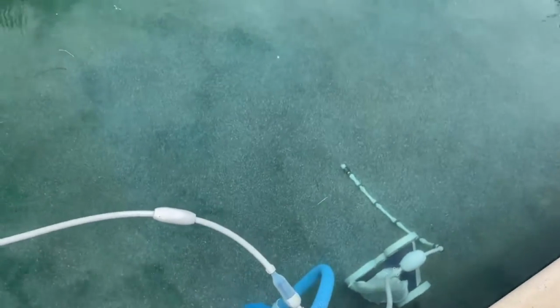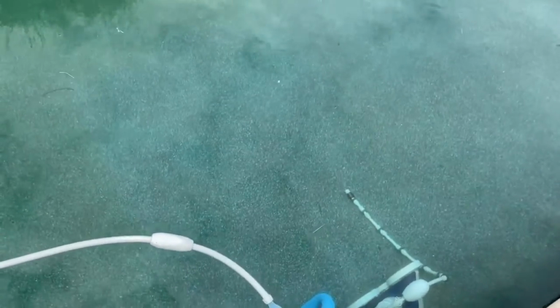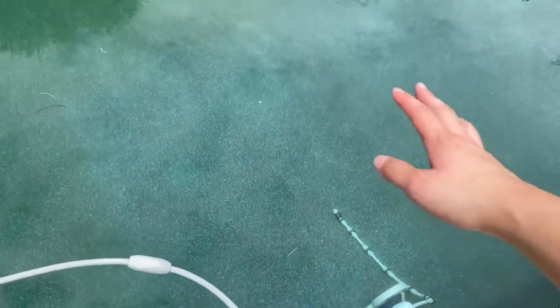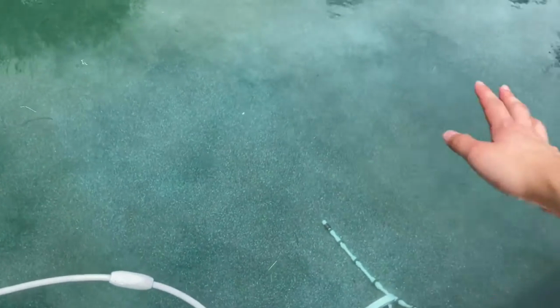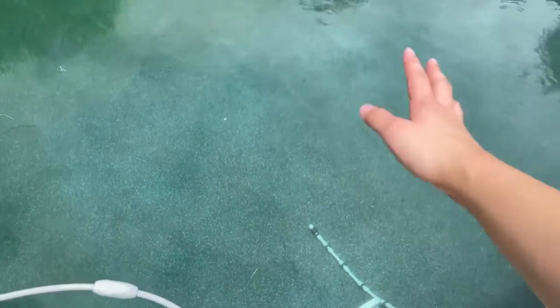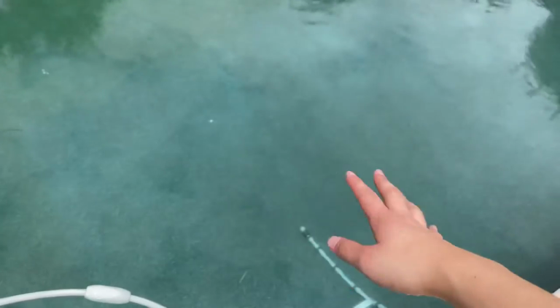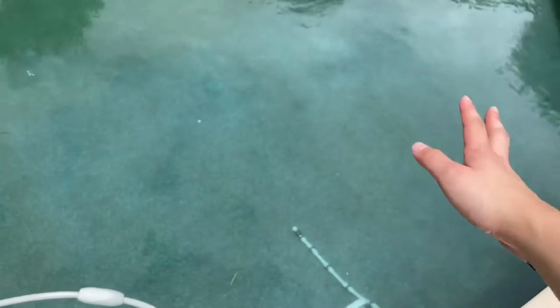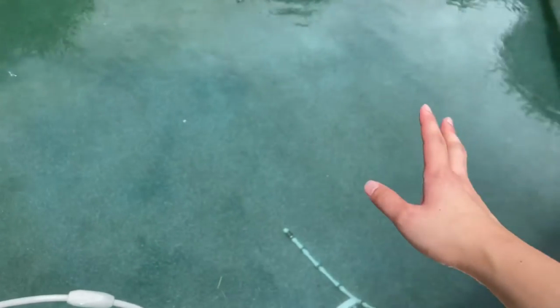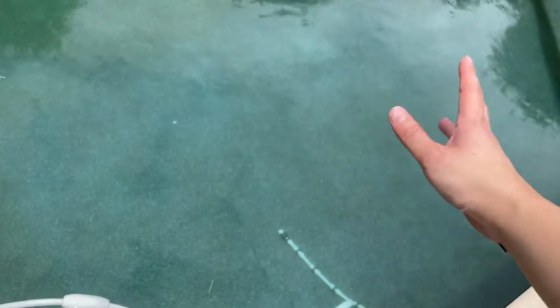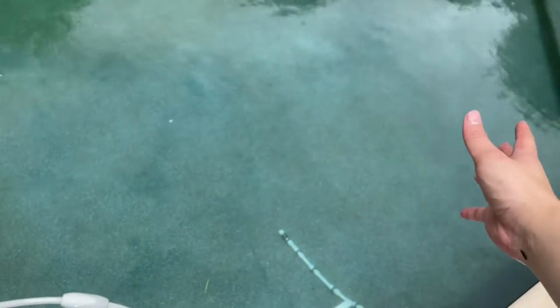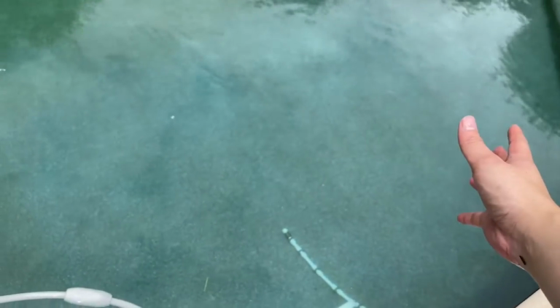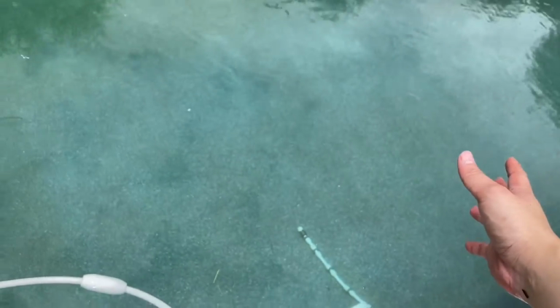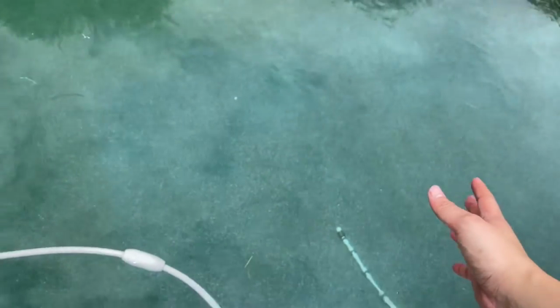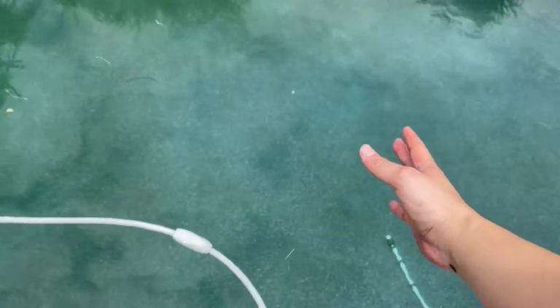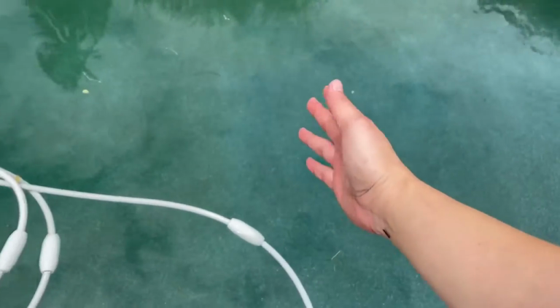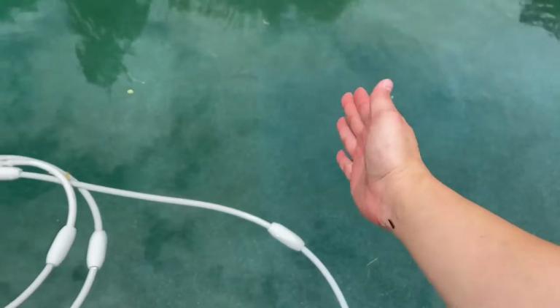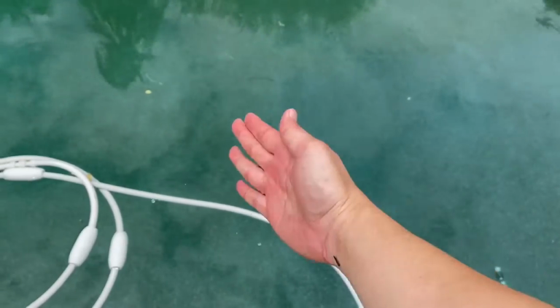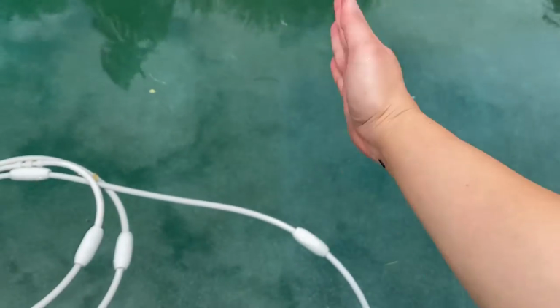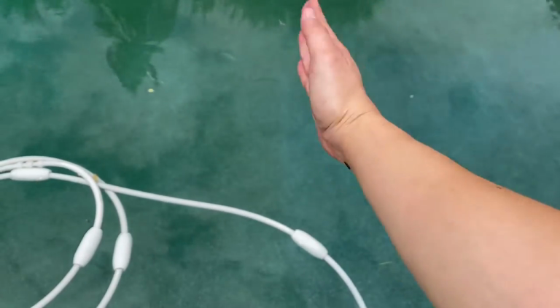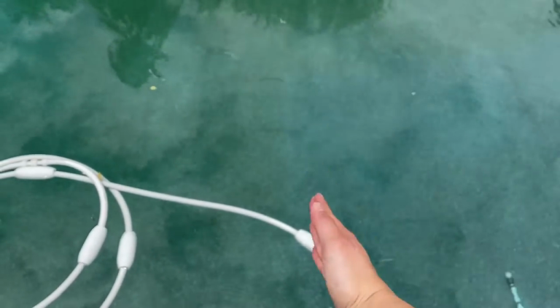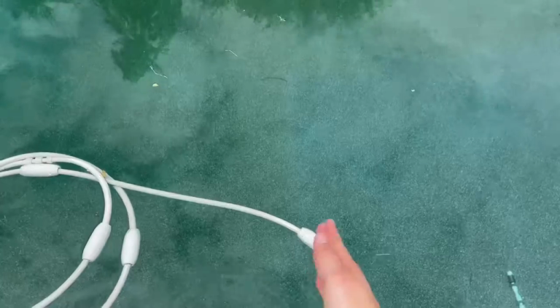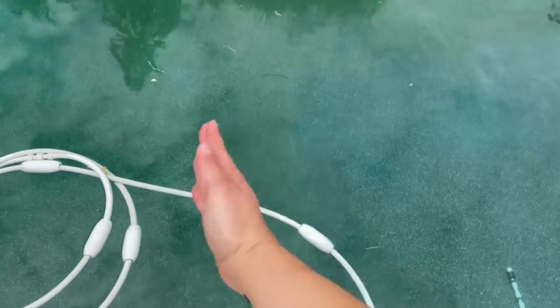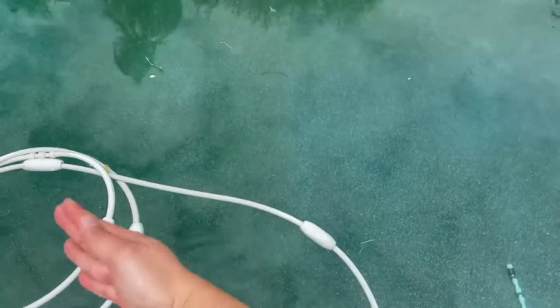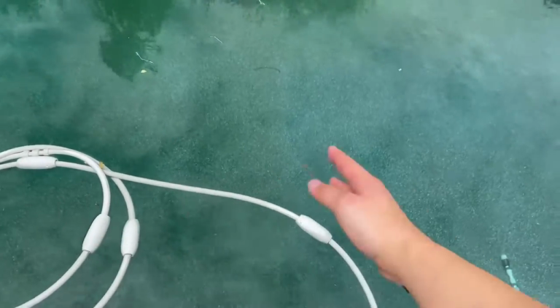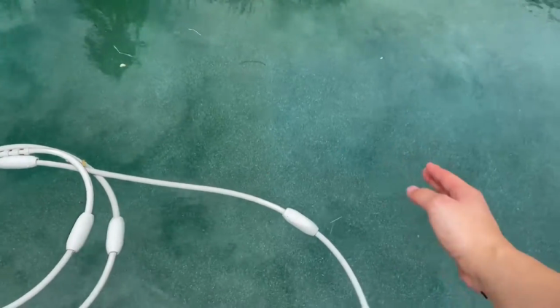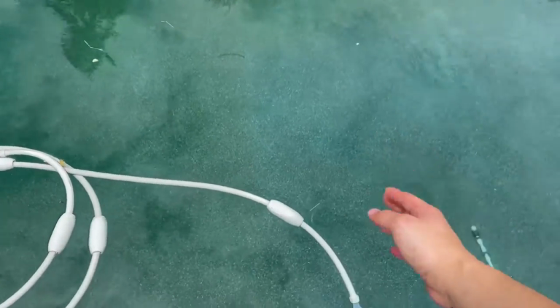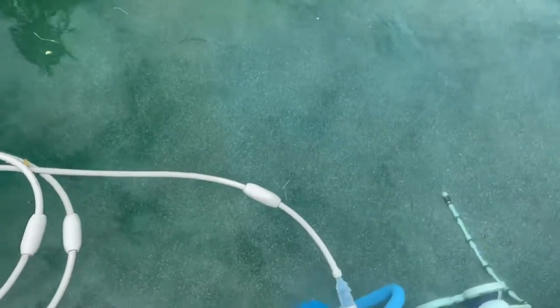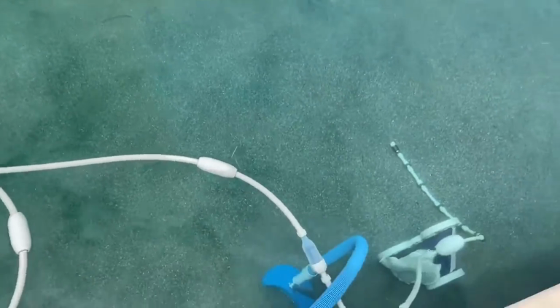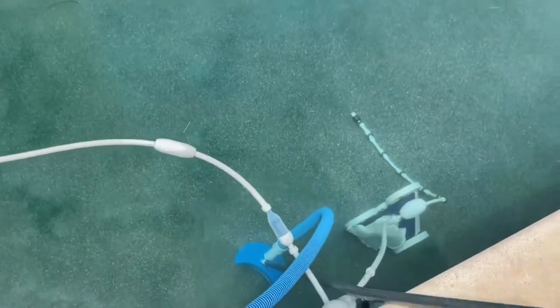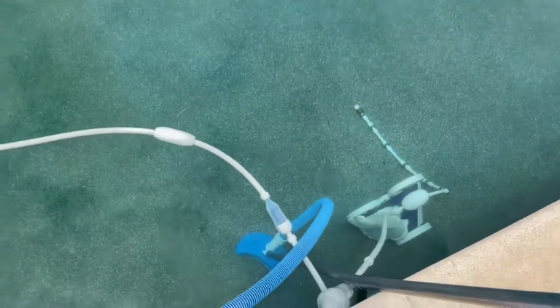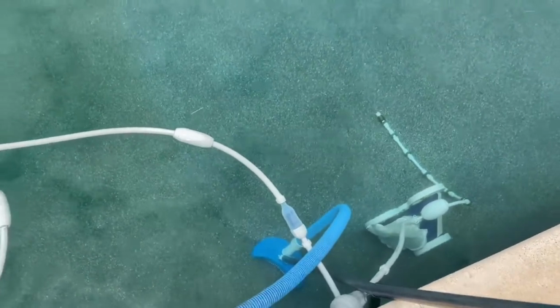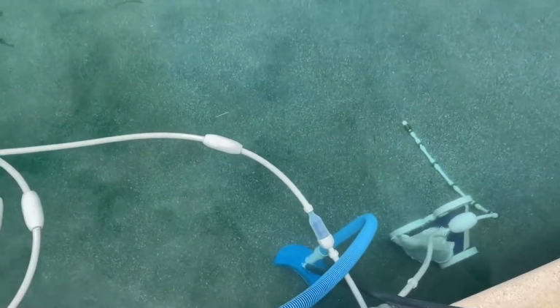For the purpose of this video, I've already brushed this side of the pool. And now this line here separates the algae on the left and the pool that's cleaner on the right.